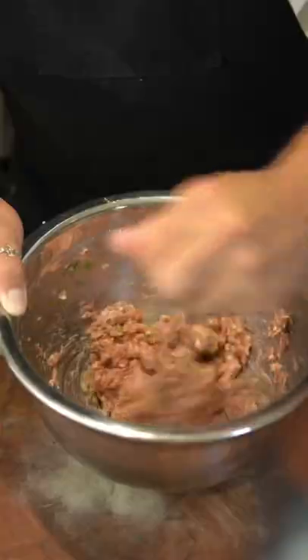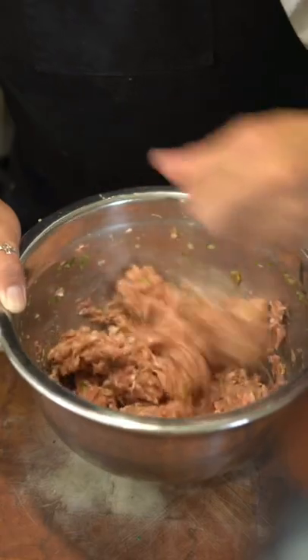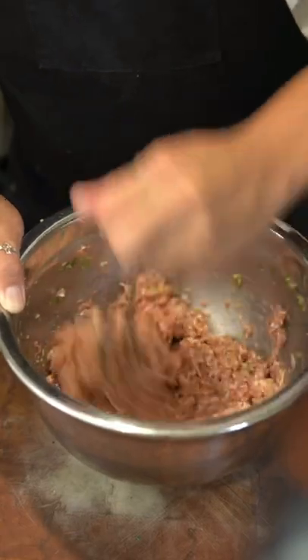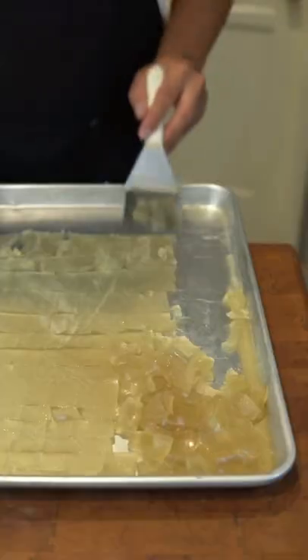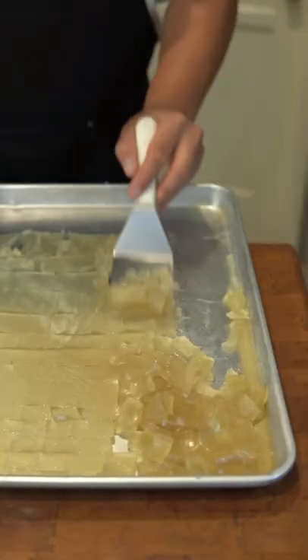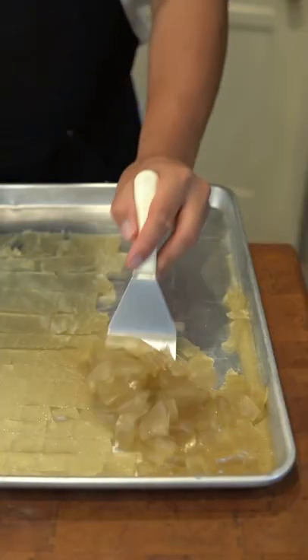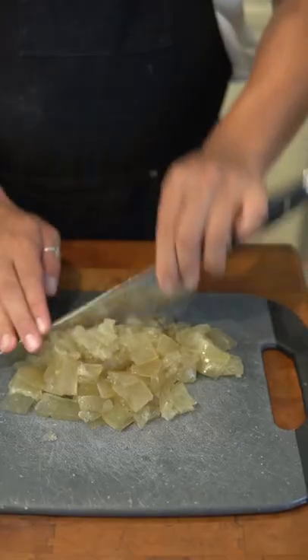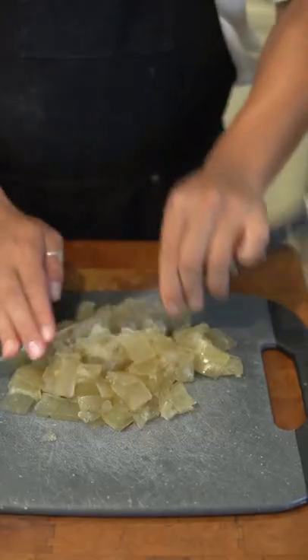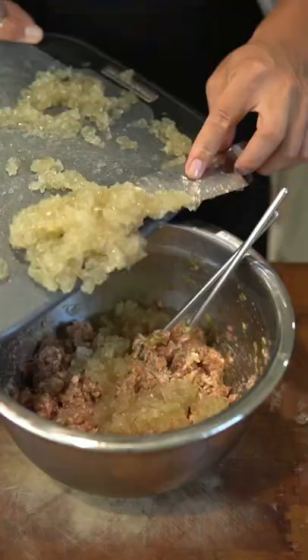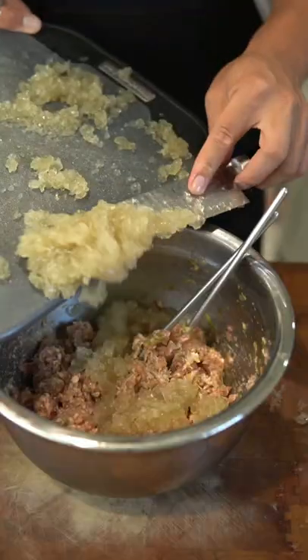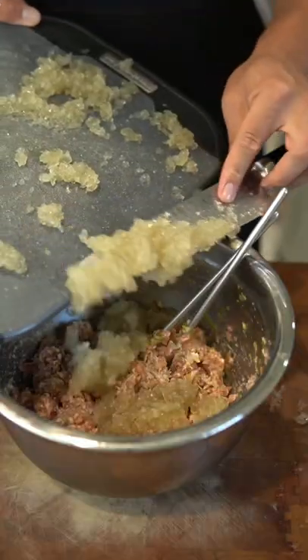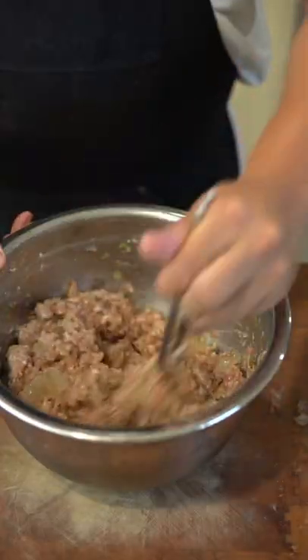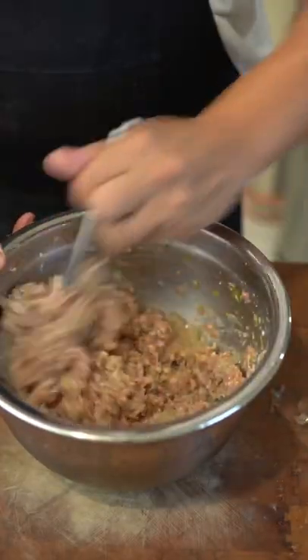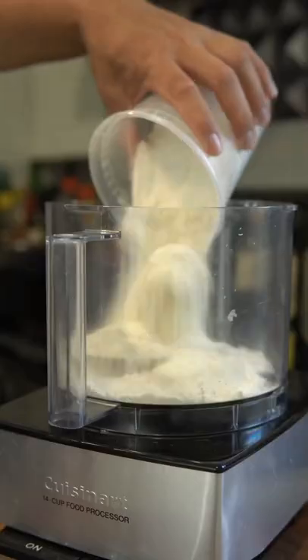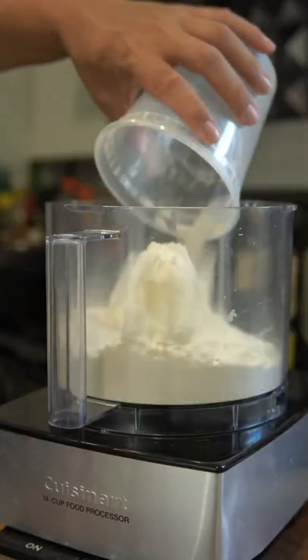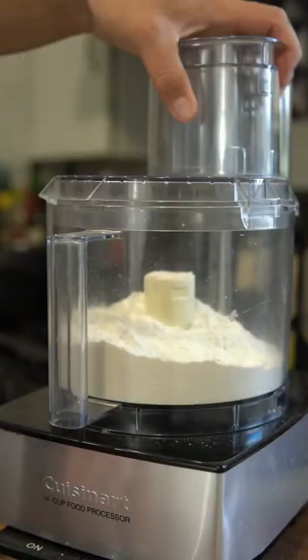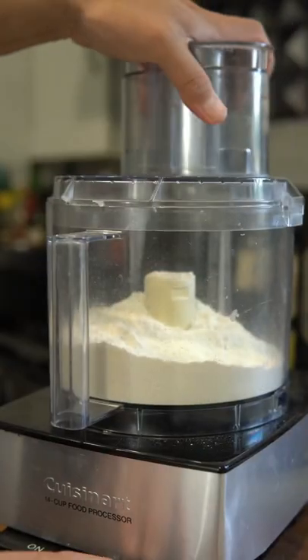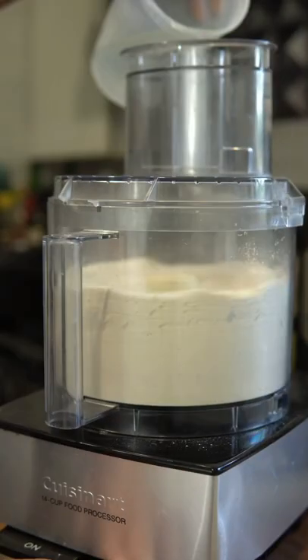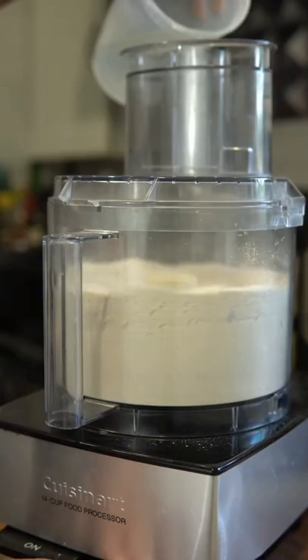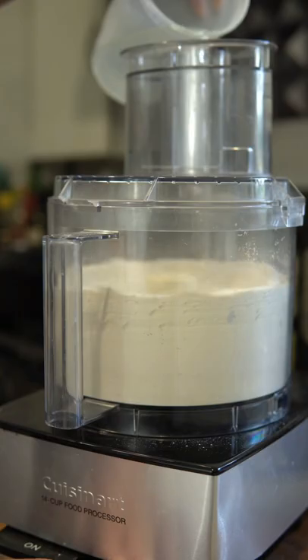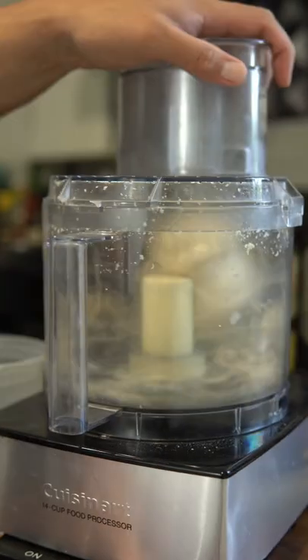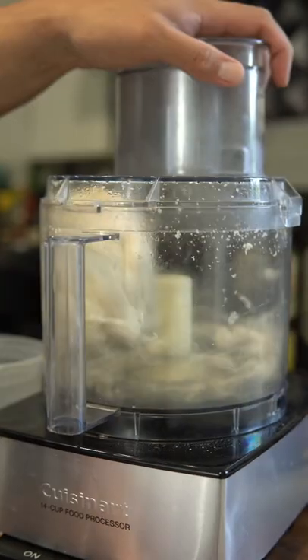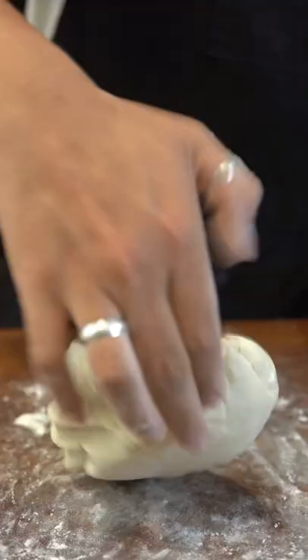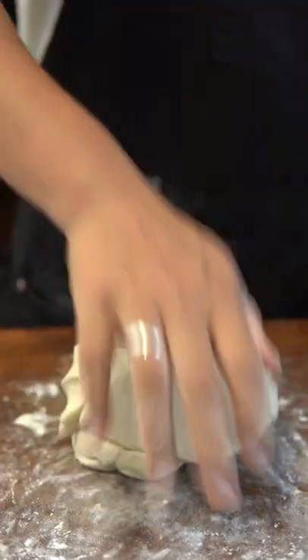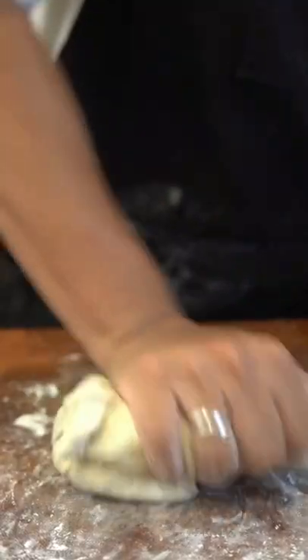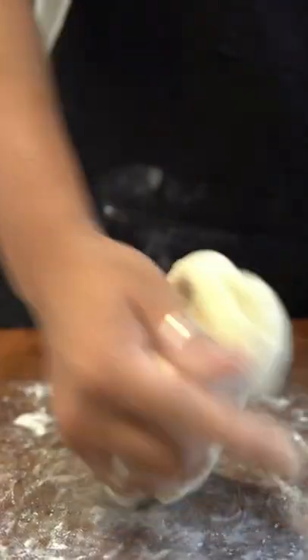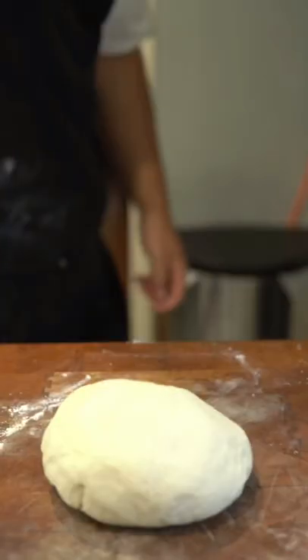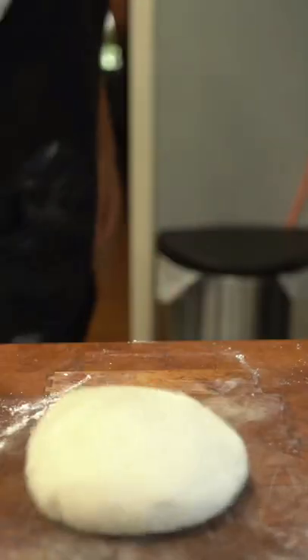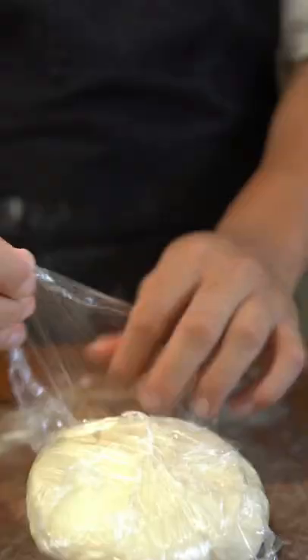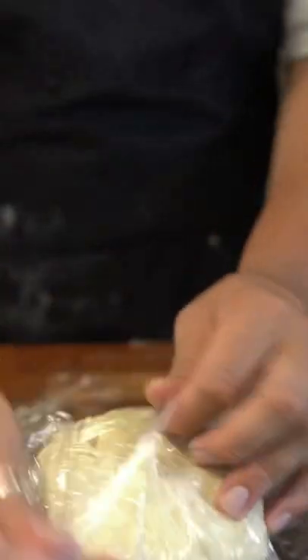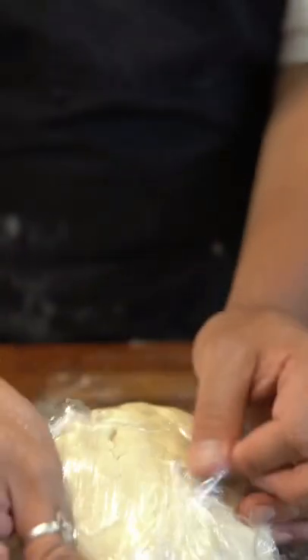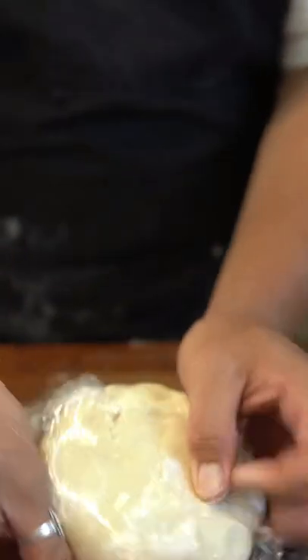Once the stock becomes a gelatin, chop it up and add it to the filling. For the dough, combine bread flour and all-purpose flour with hot water and neutral oil until a dough ball comes together. Let rest for two hours.